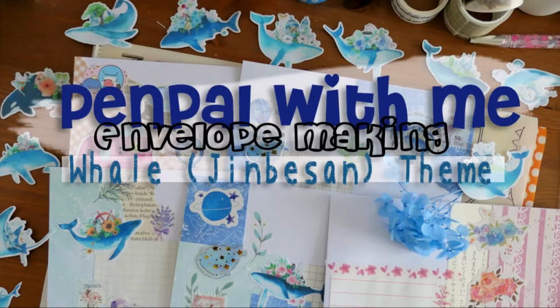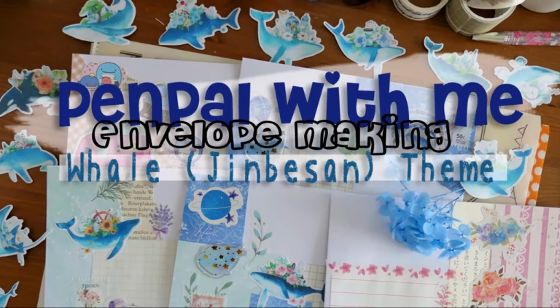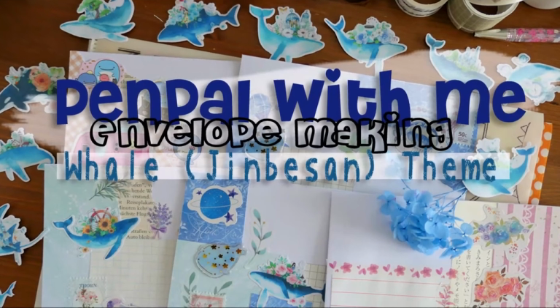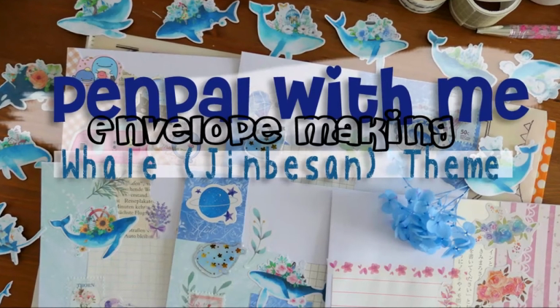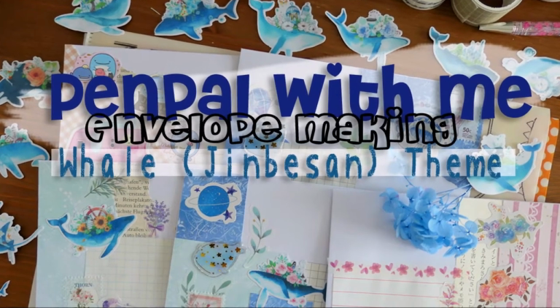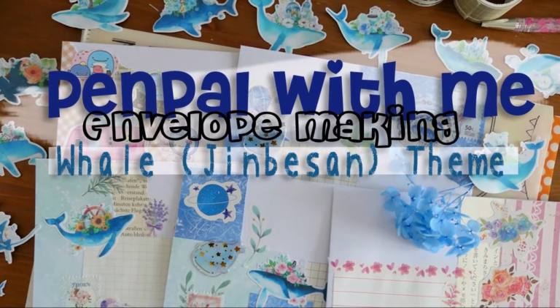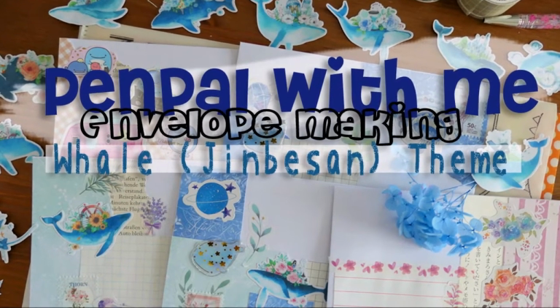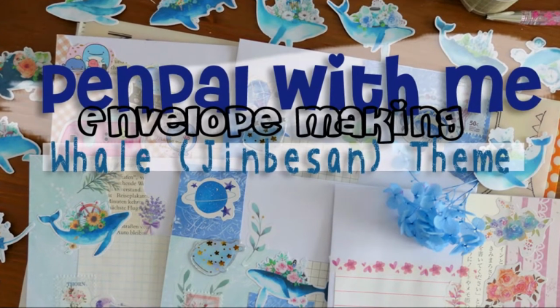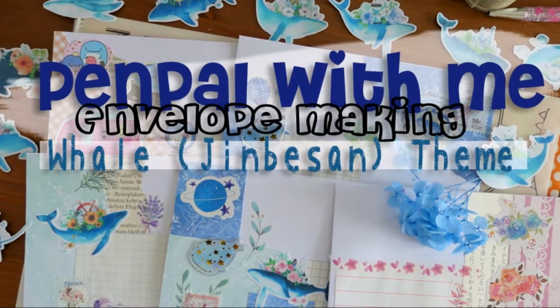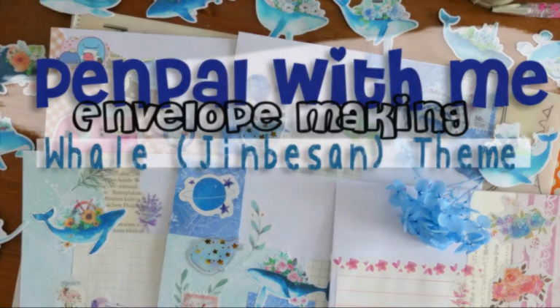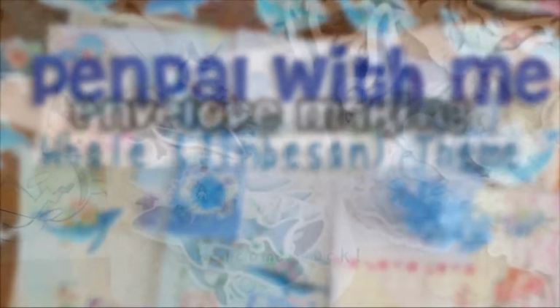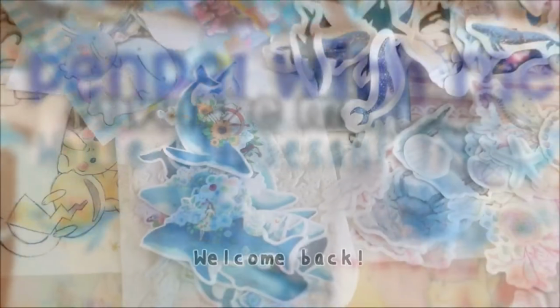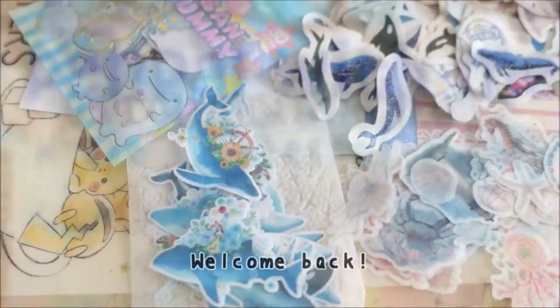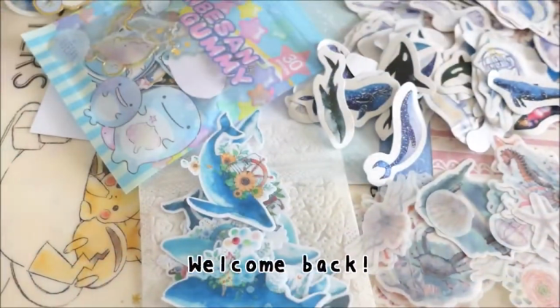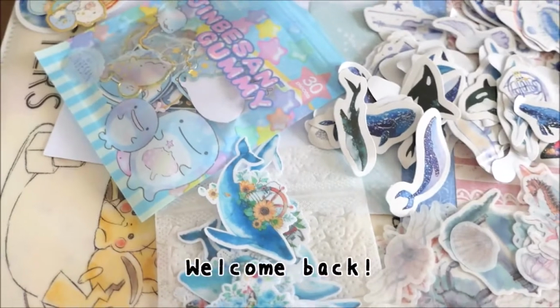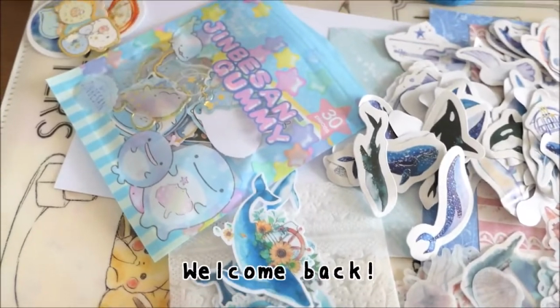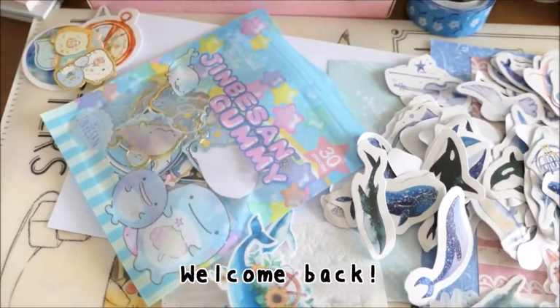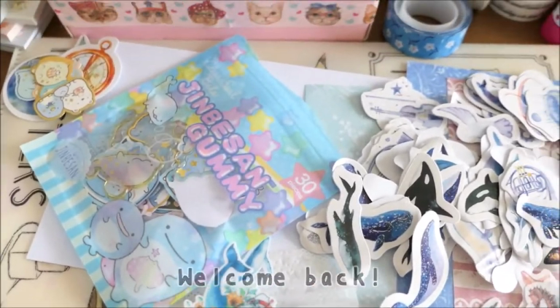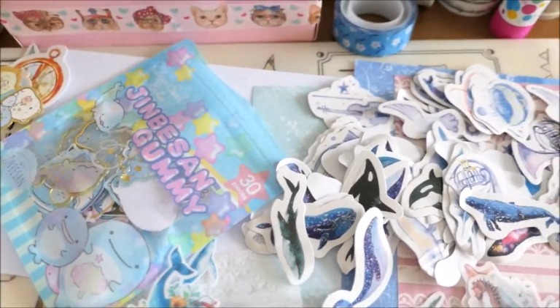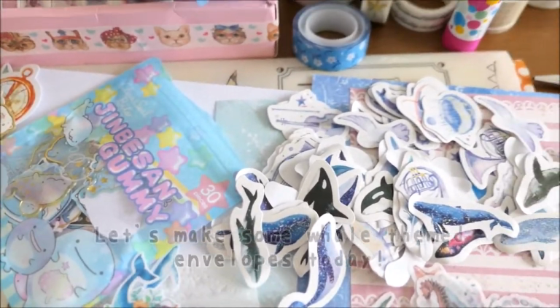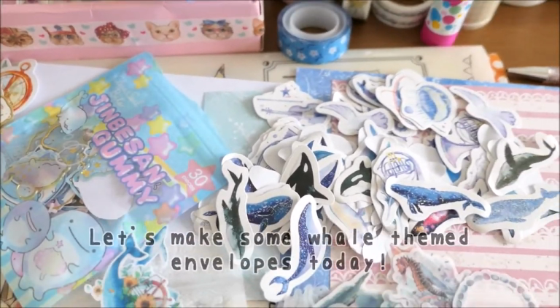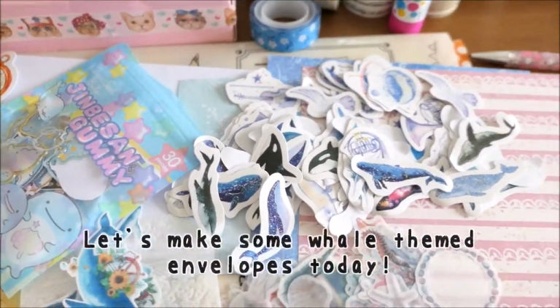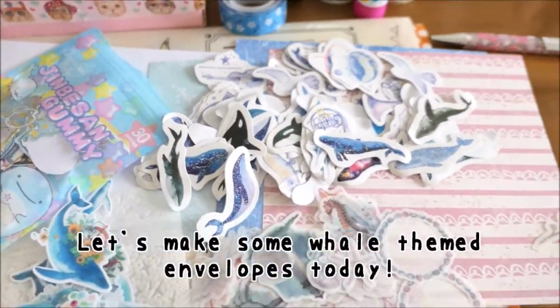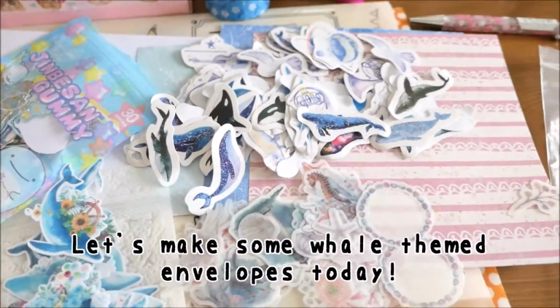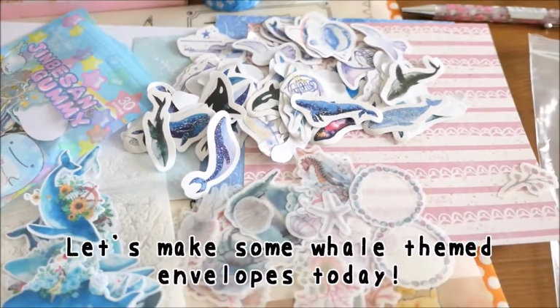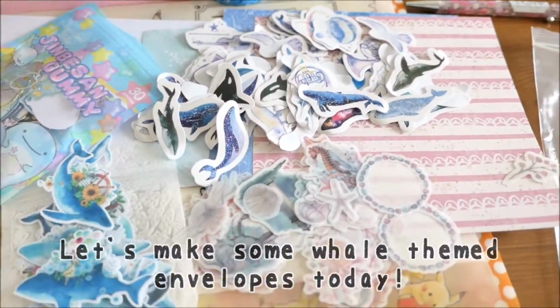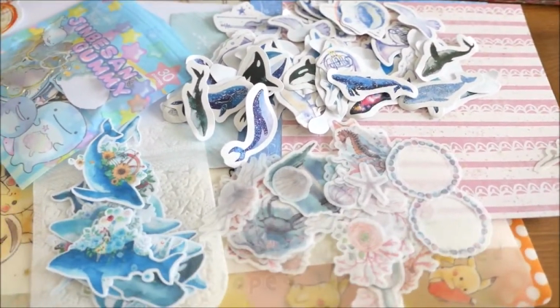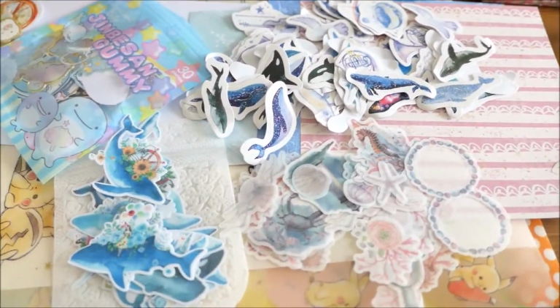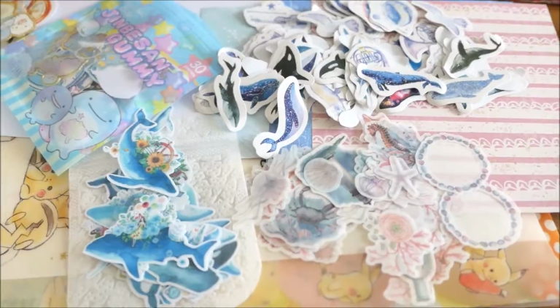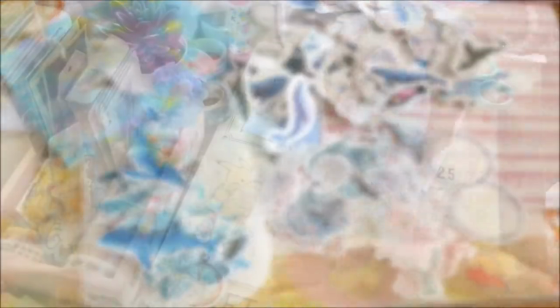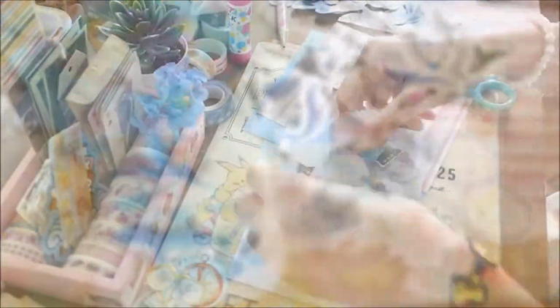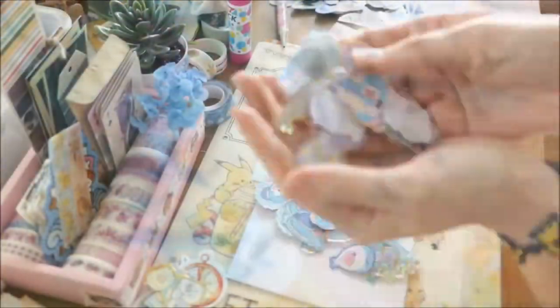Hello my friends! Welcome to another envelope crafting session. Today's theme are wagels. So let's start!